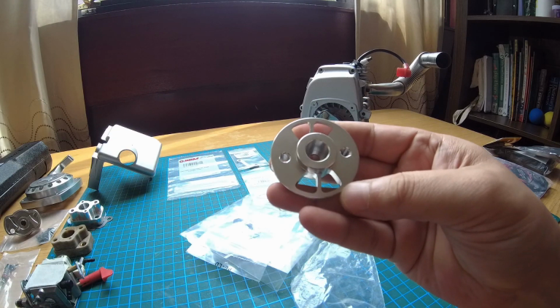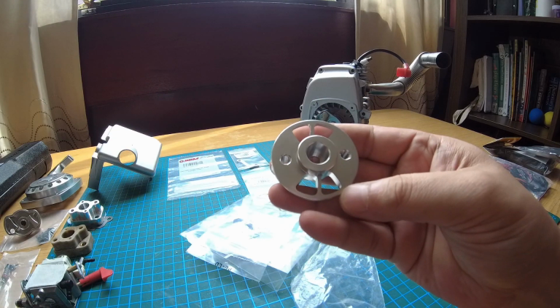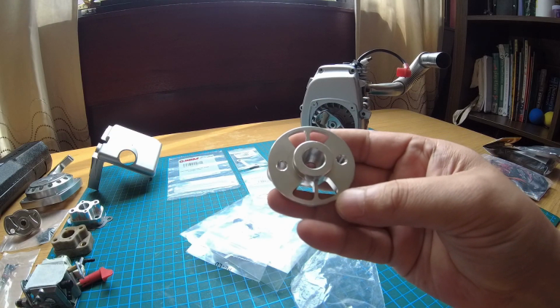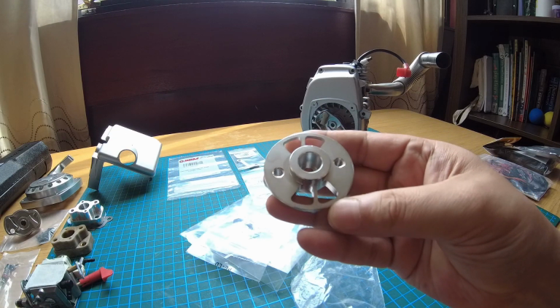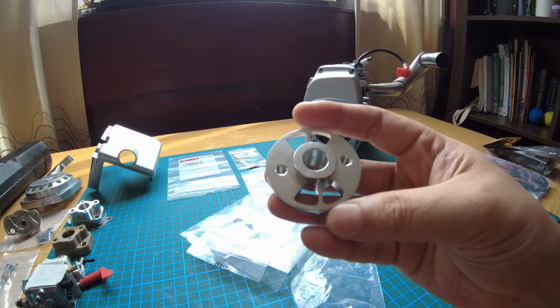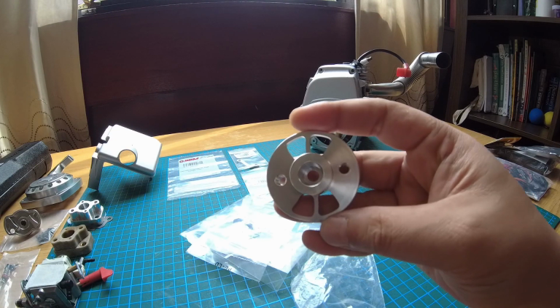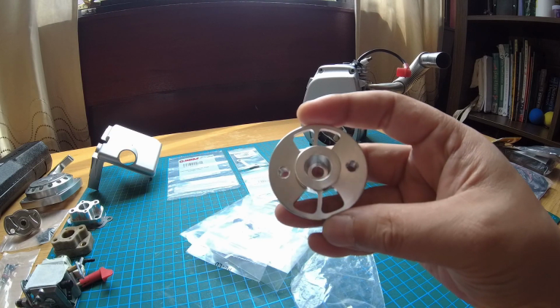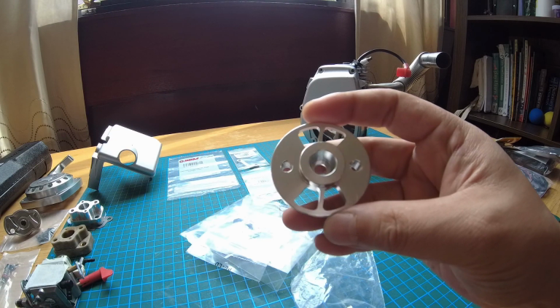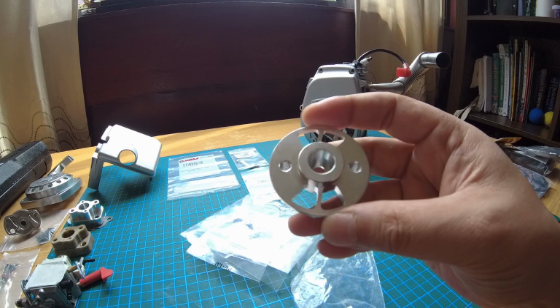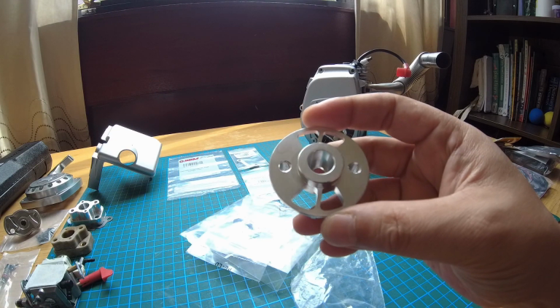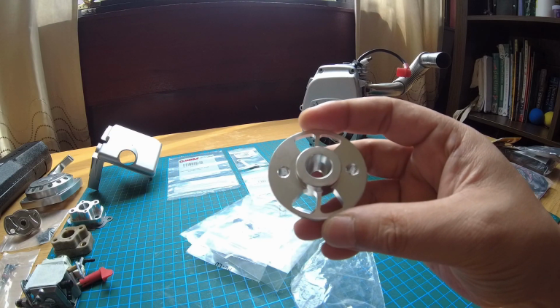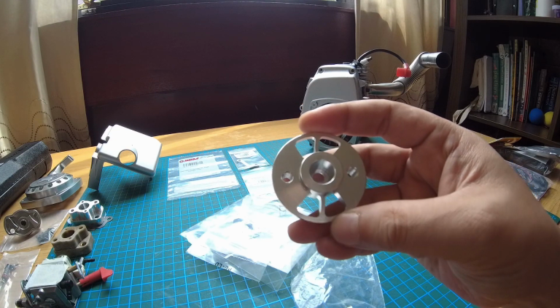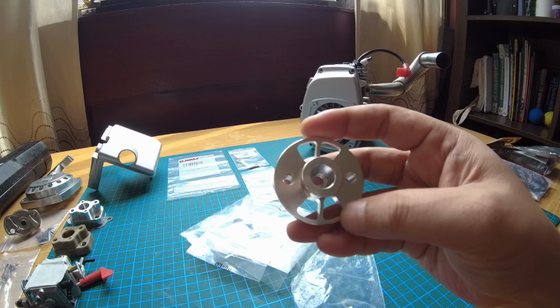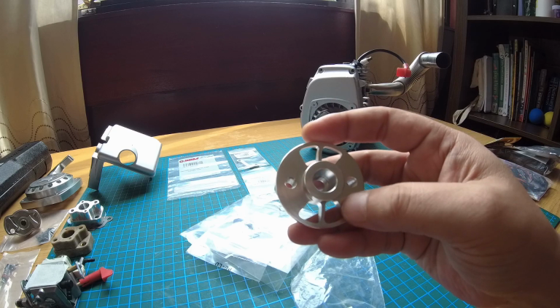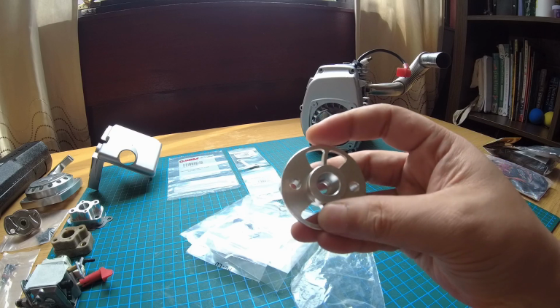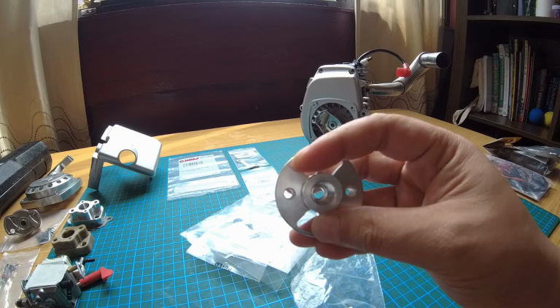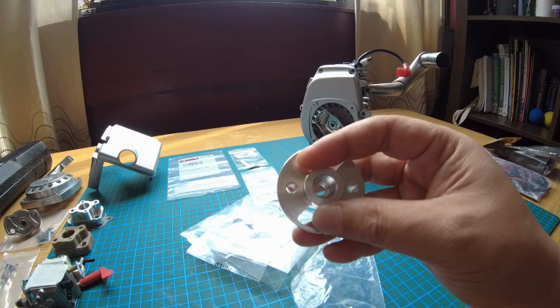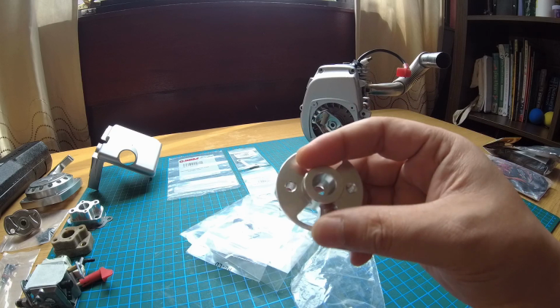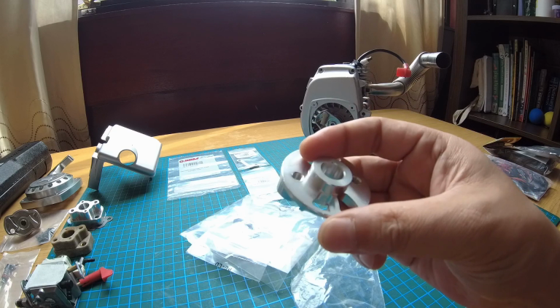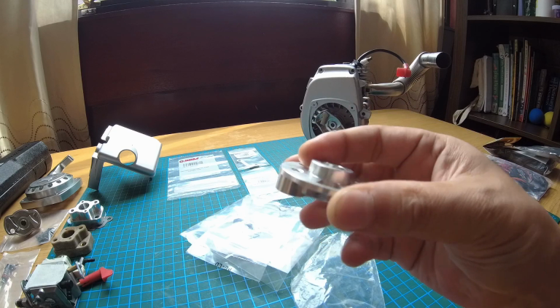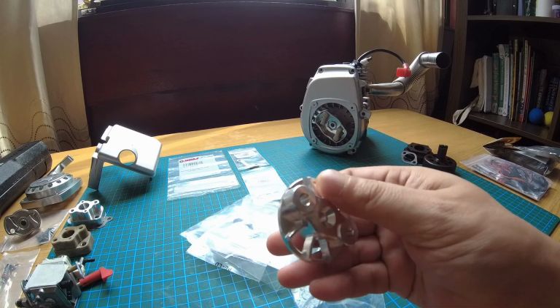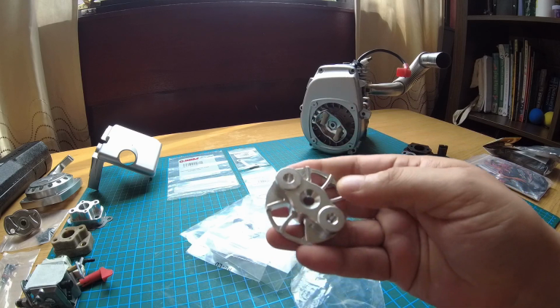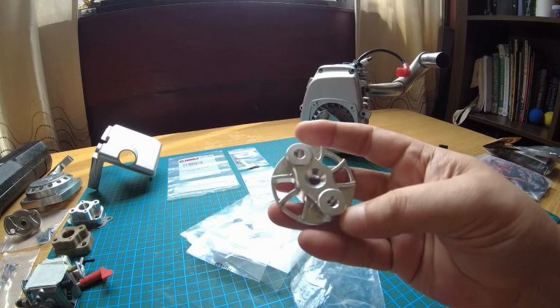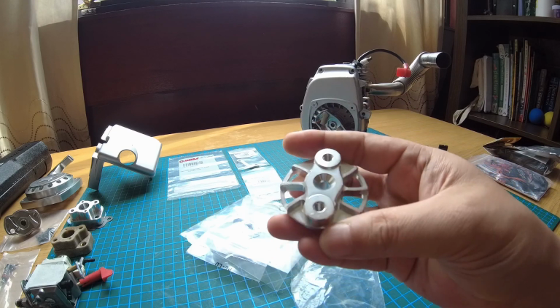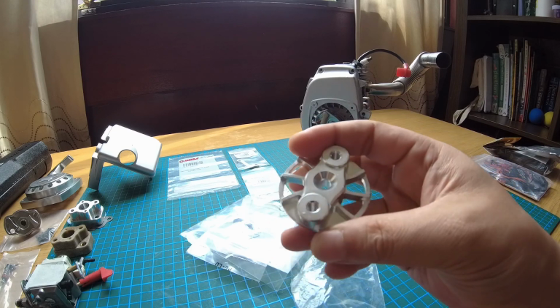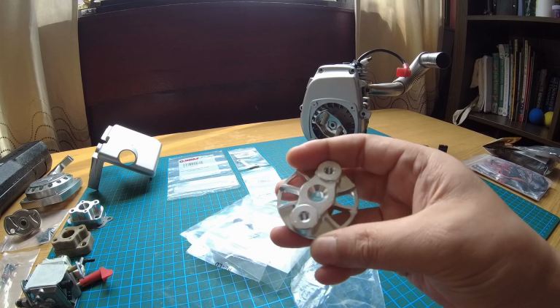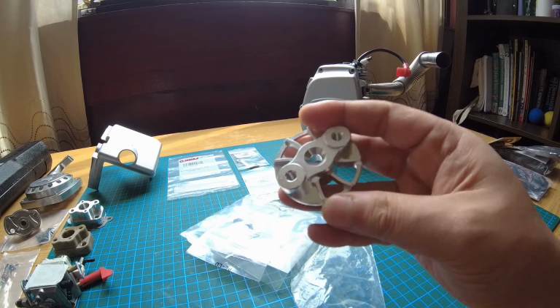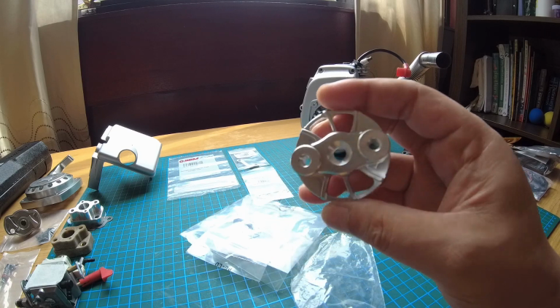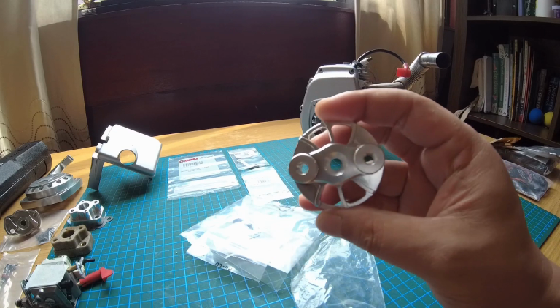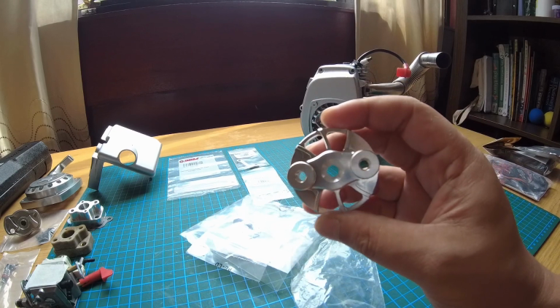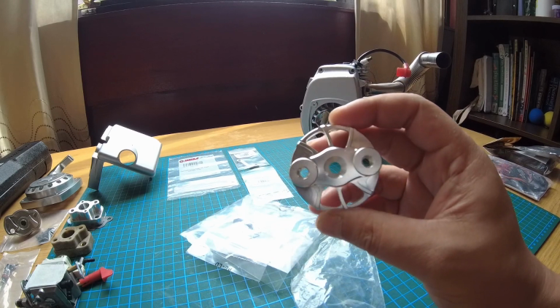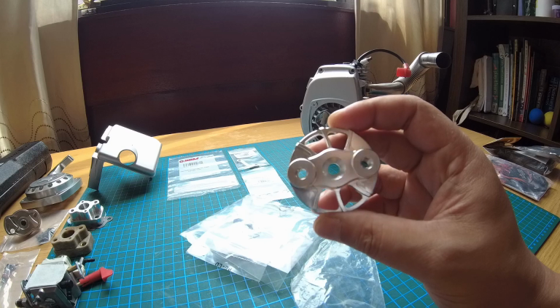It looks really nicely done, man, I have to say. Really nicely done. Hopefully we can get this on today.